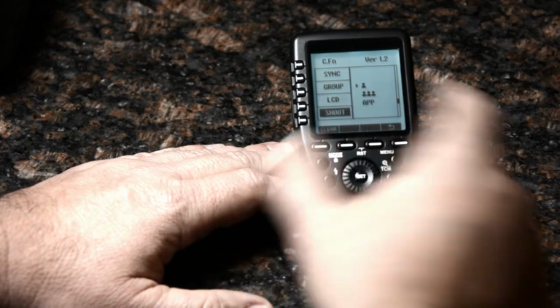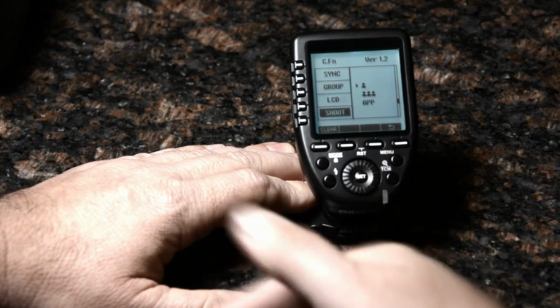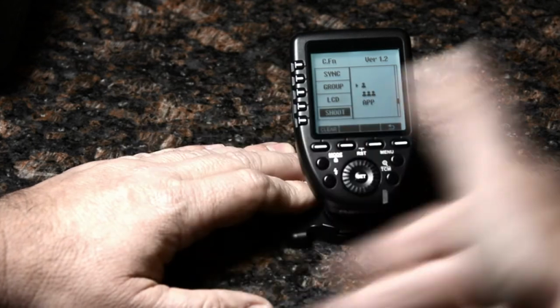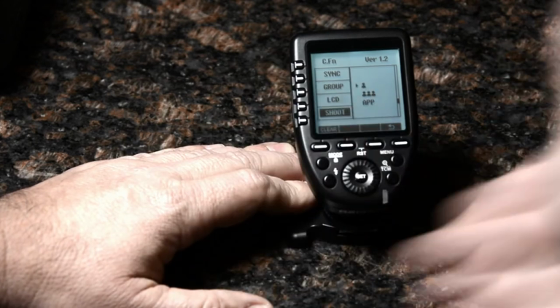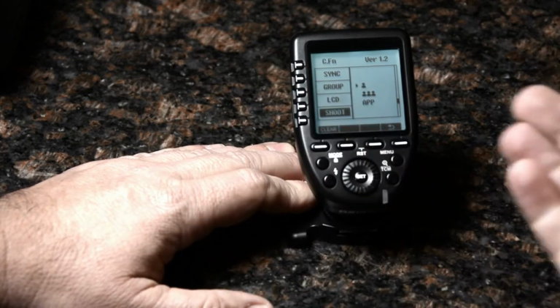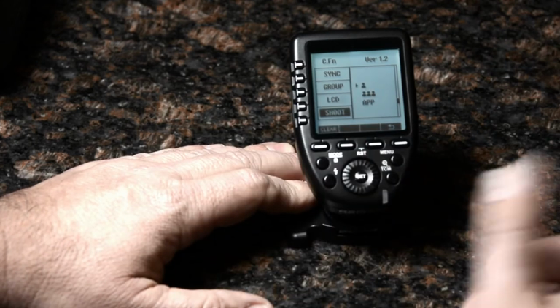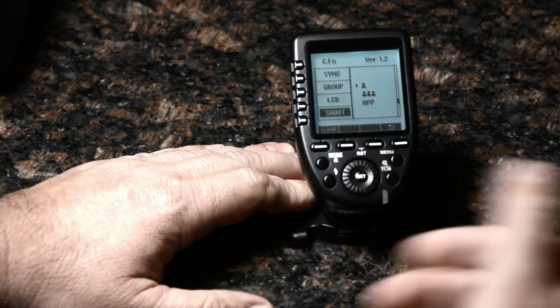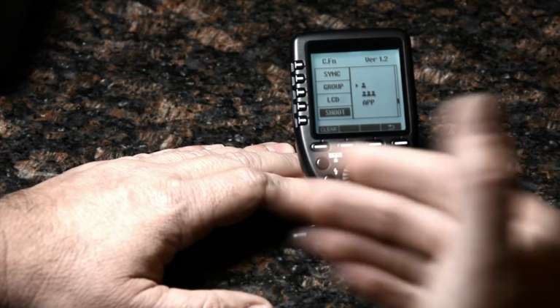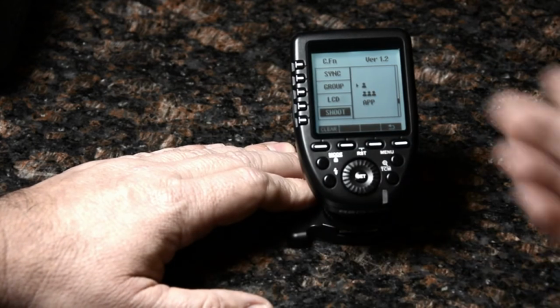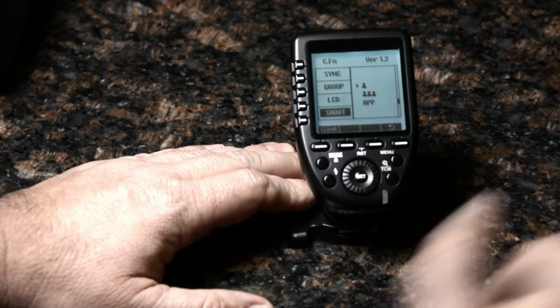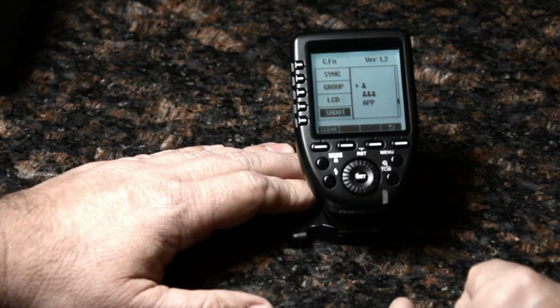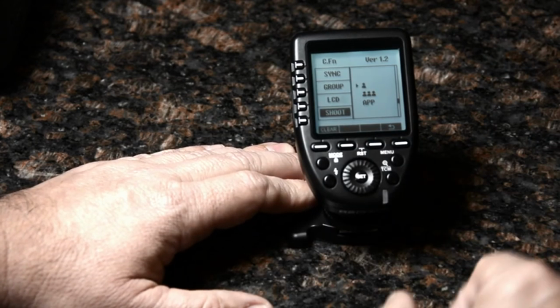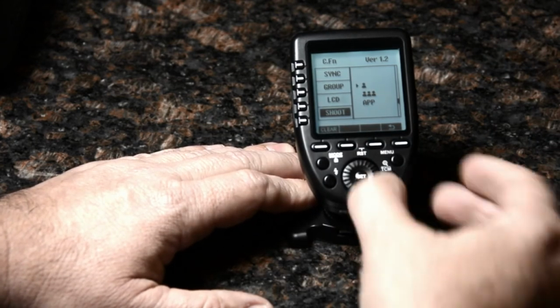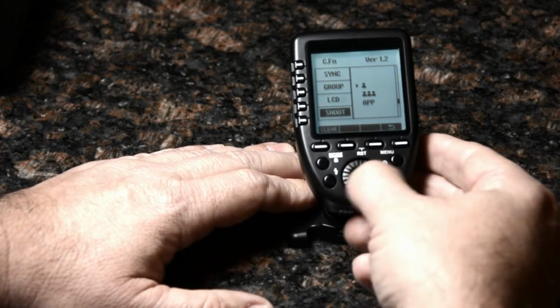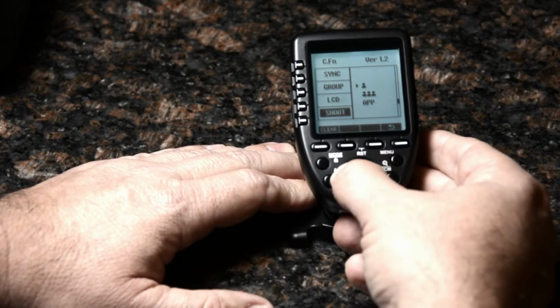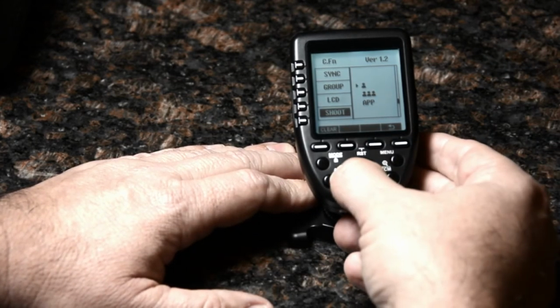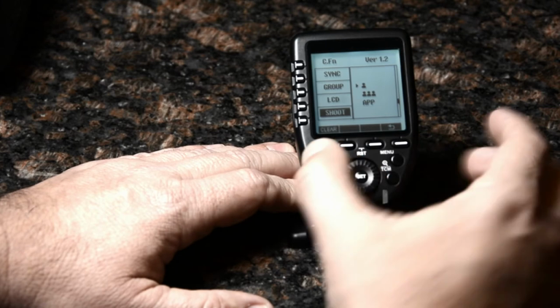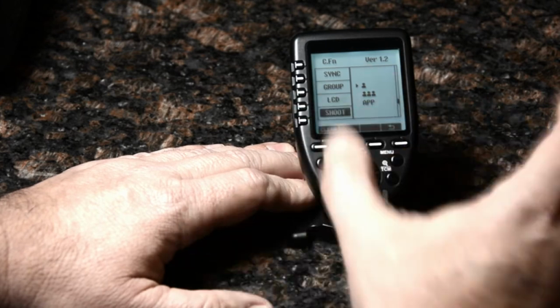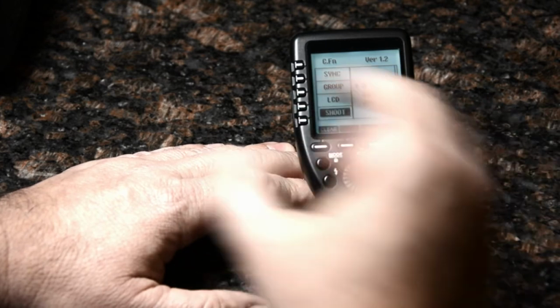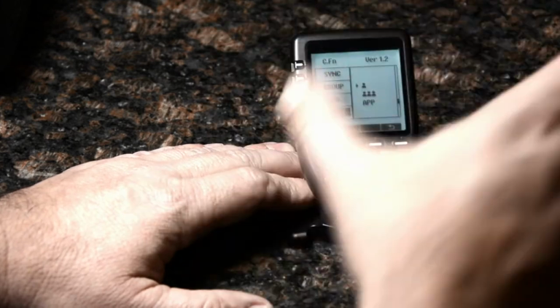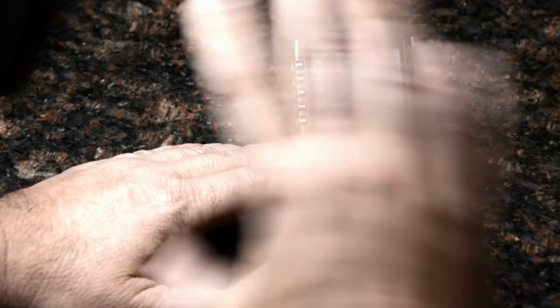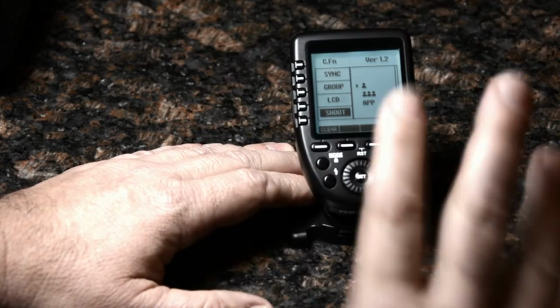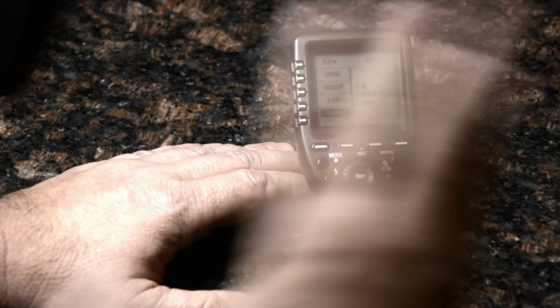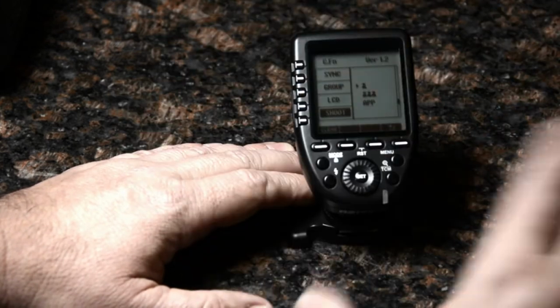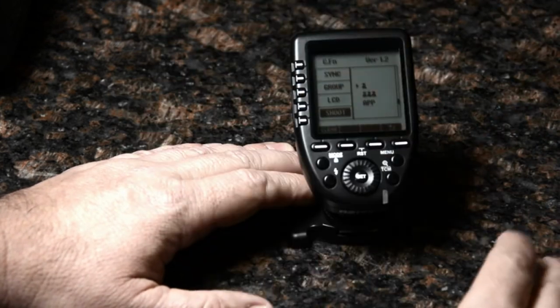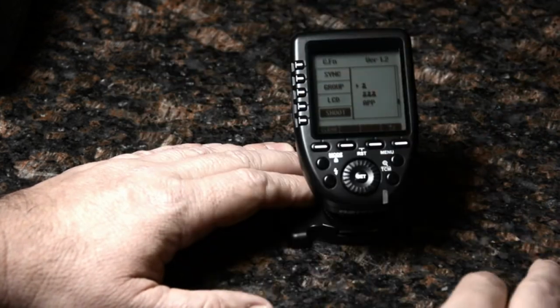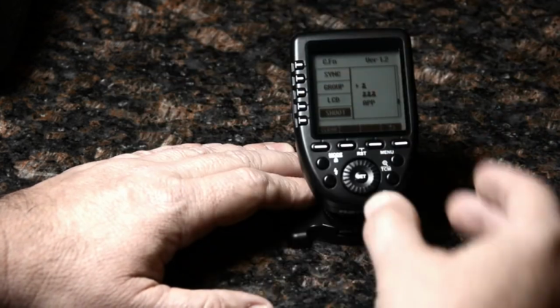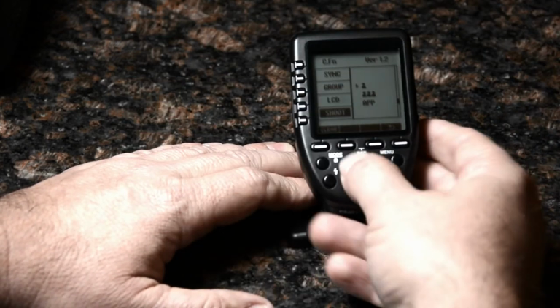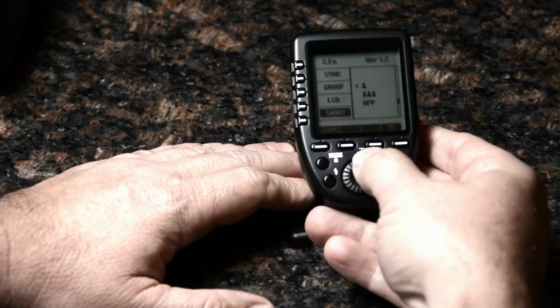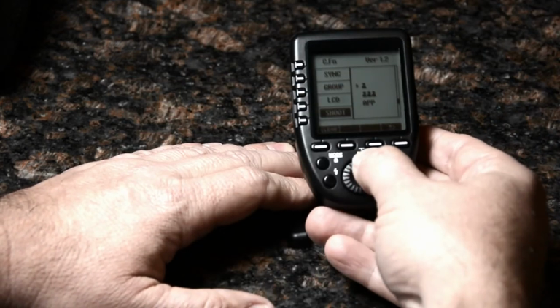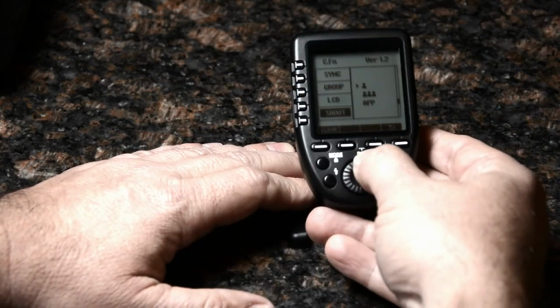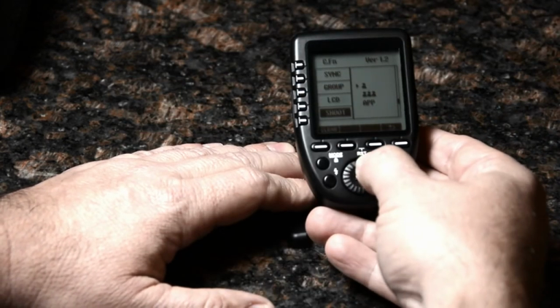Shoot mode transmits that control data every time you fire, which is great. It works well in that rare situation, but you'll probably want to bring more AA batteries.